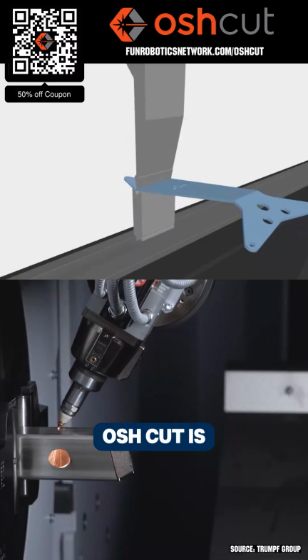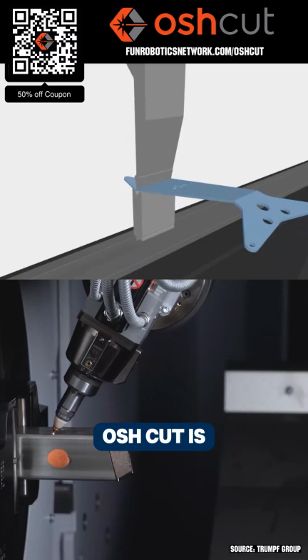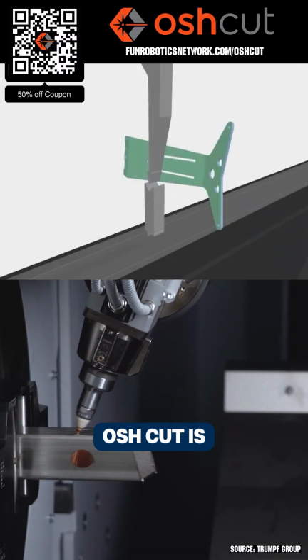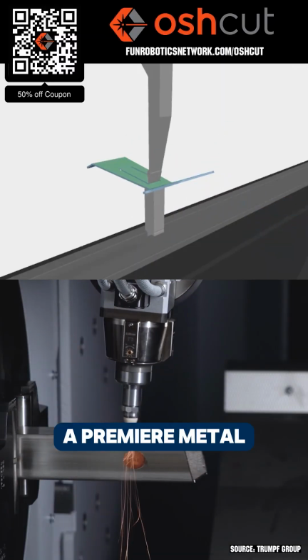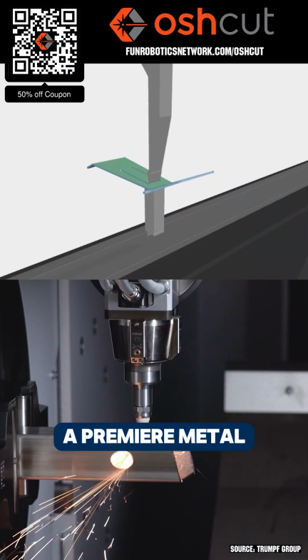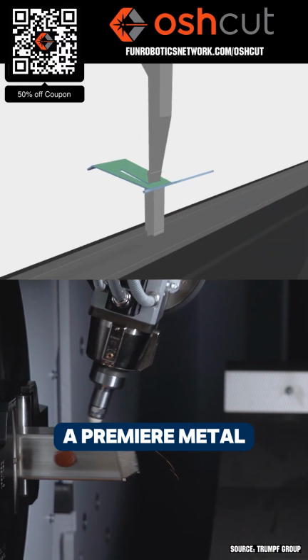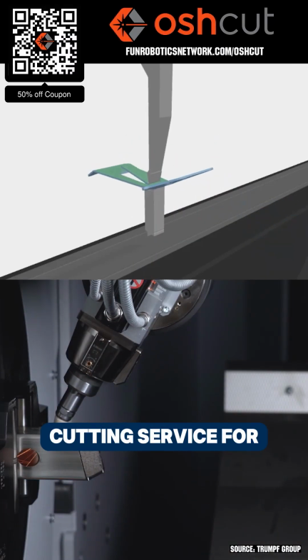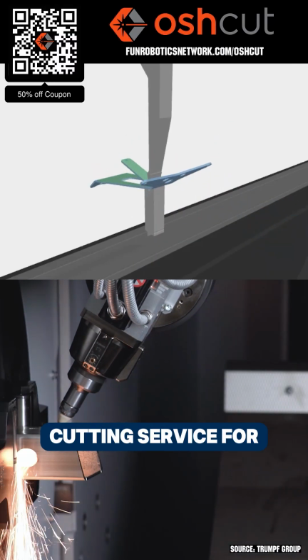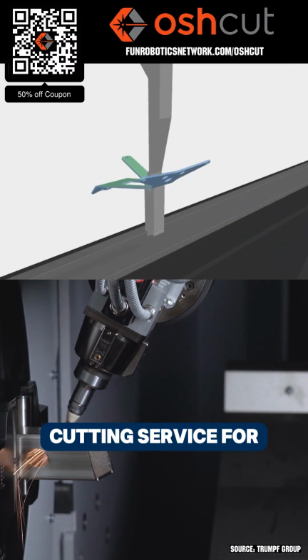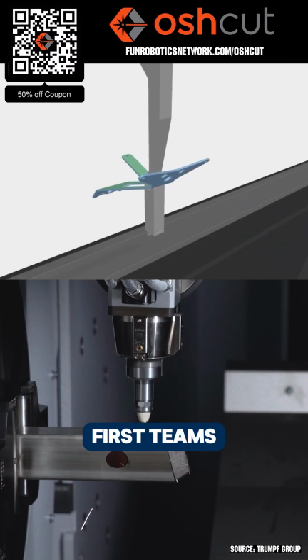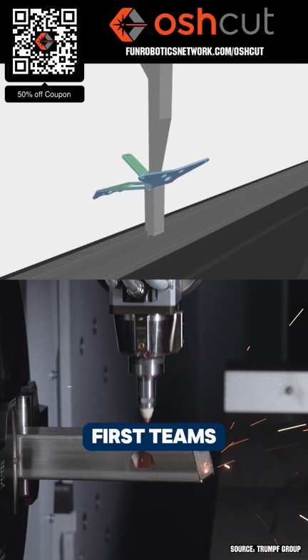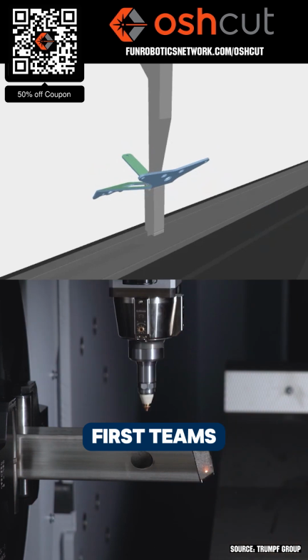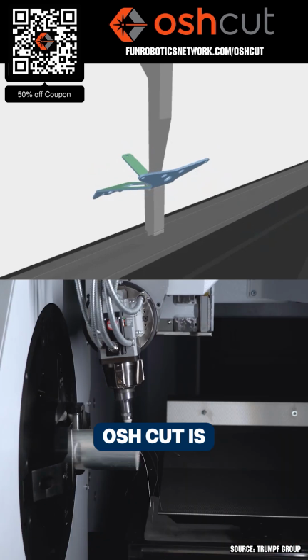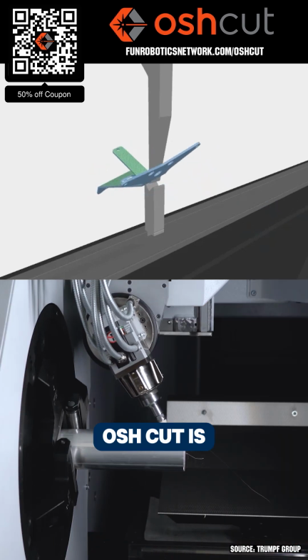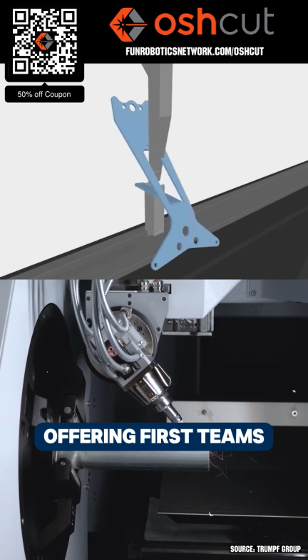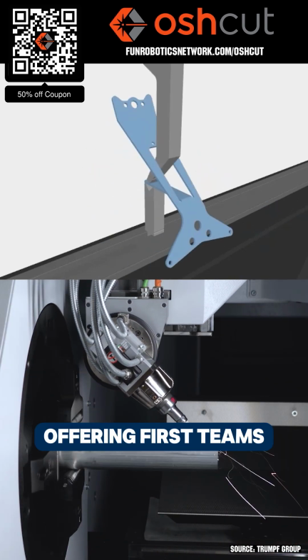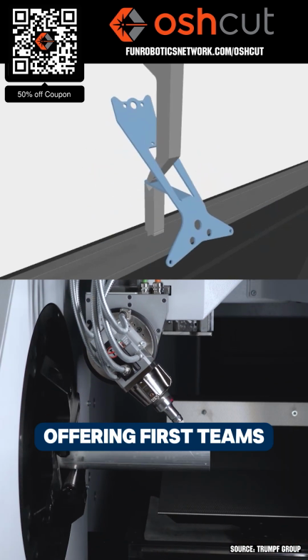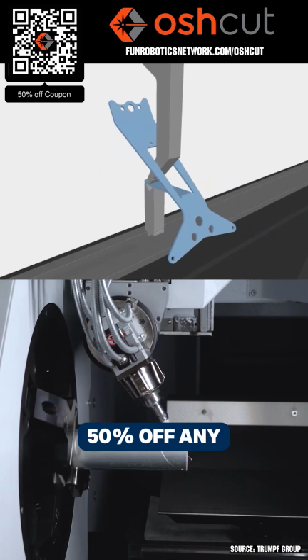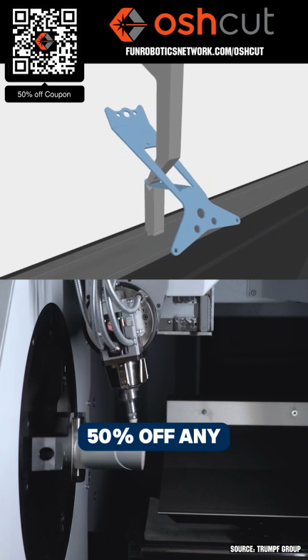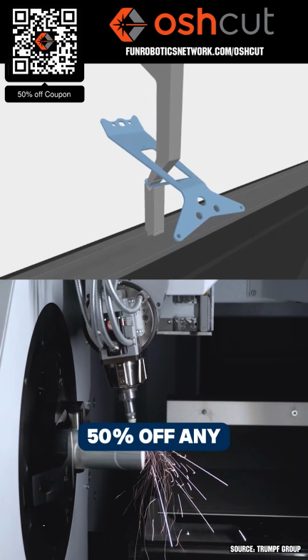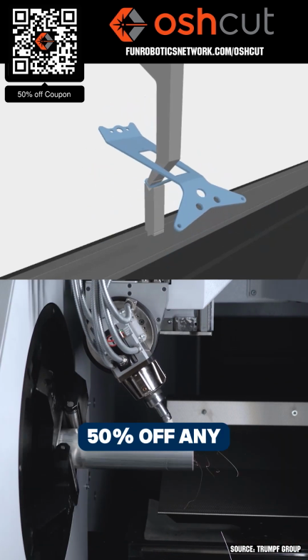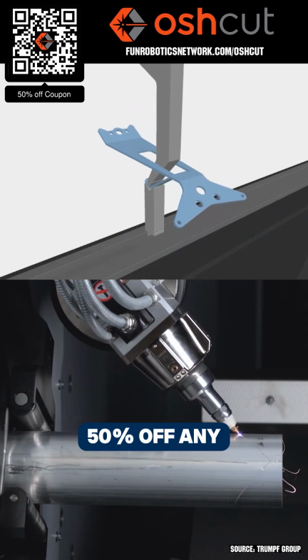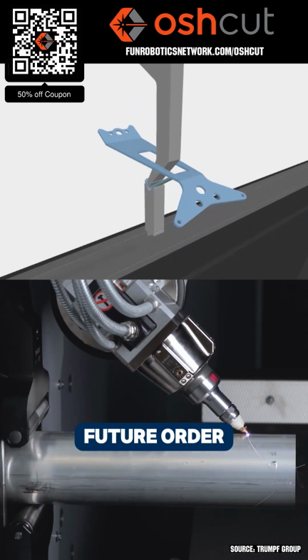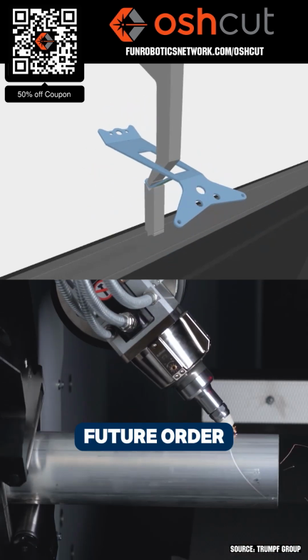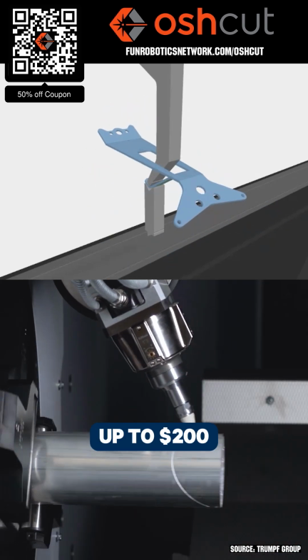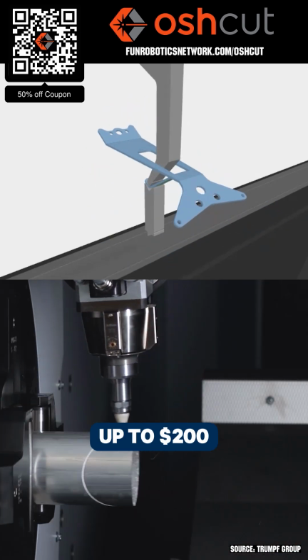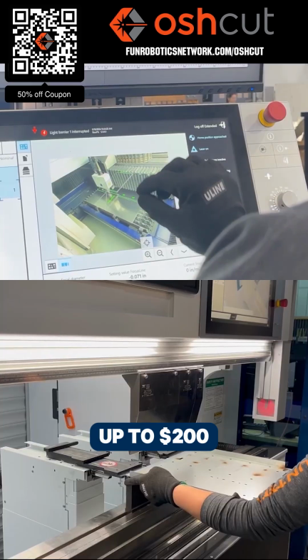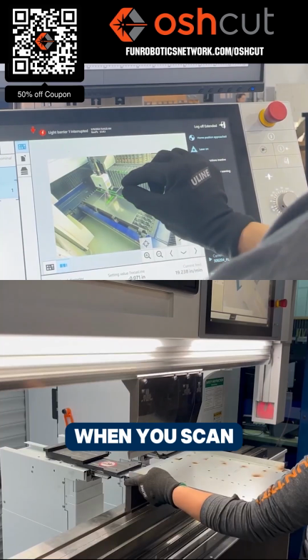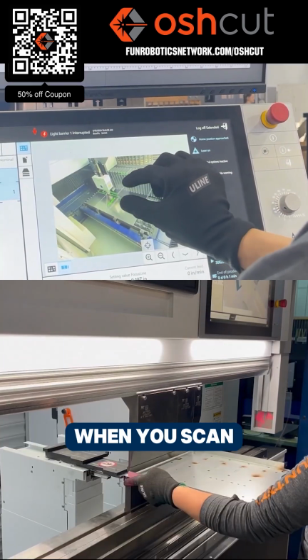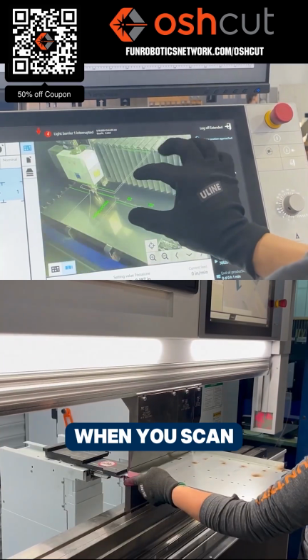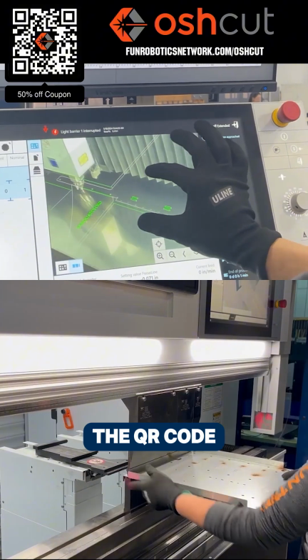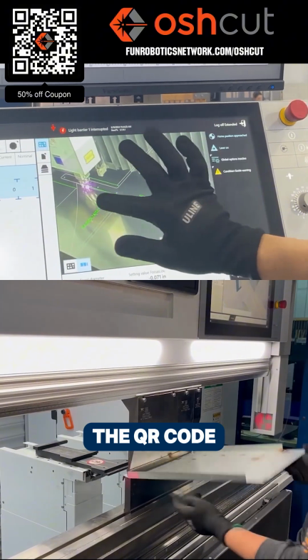Osh Cut is a premier metal cutting service for First Teams. Osh Cut is offering First Teams 50% off any order up to $200 when you scan the QR code or go to FunRoboticsNetwork.com slash OshCut.